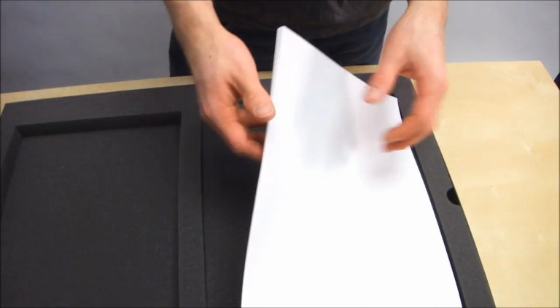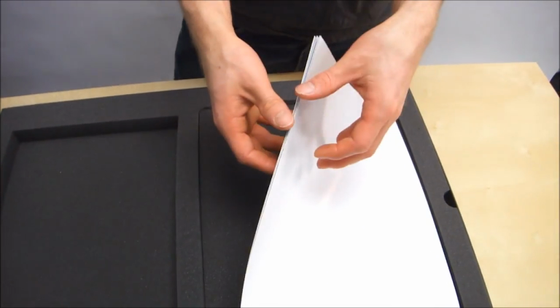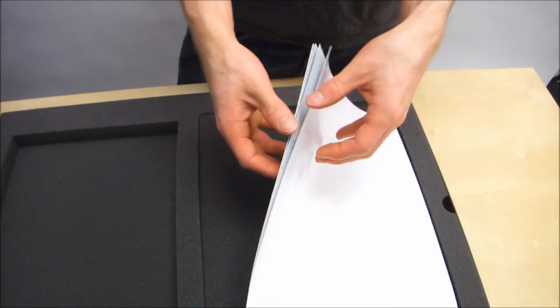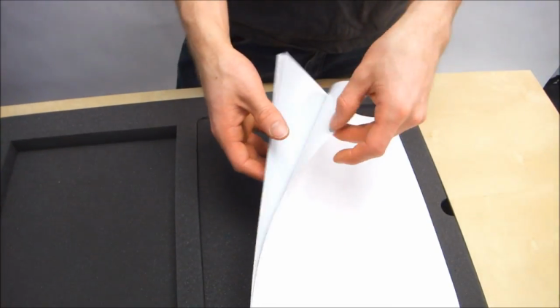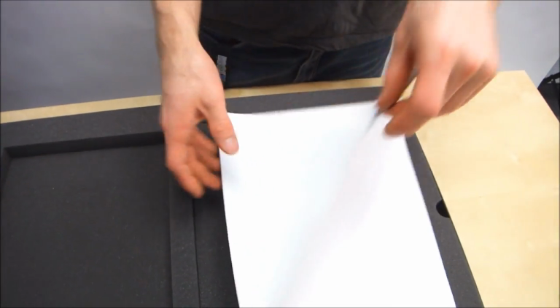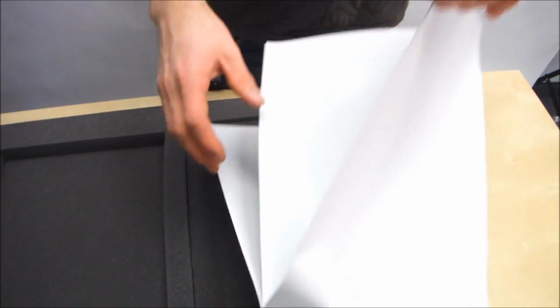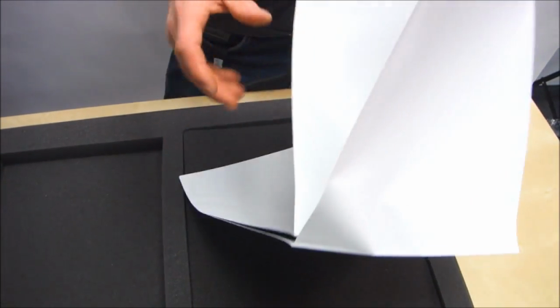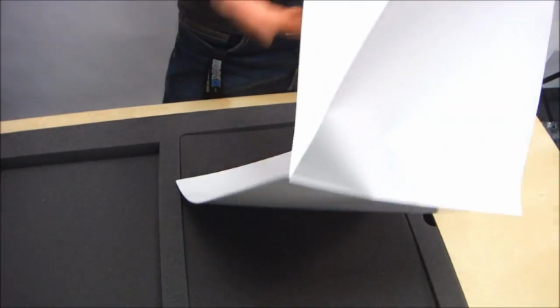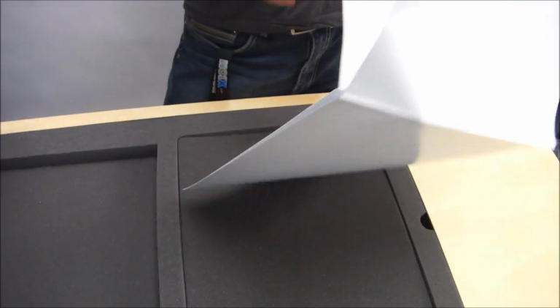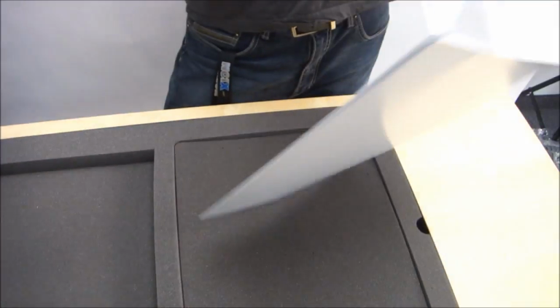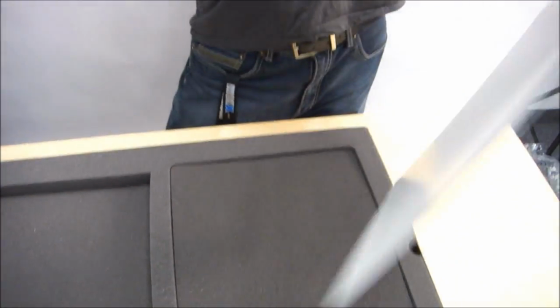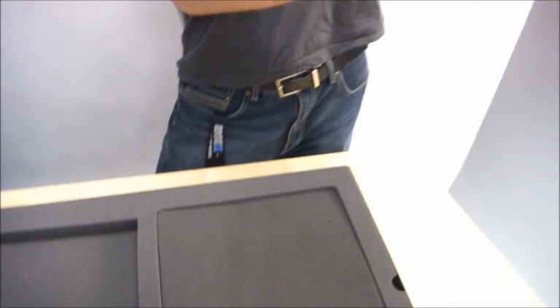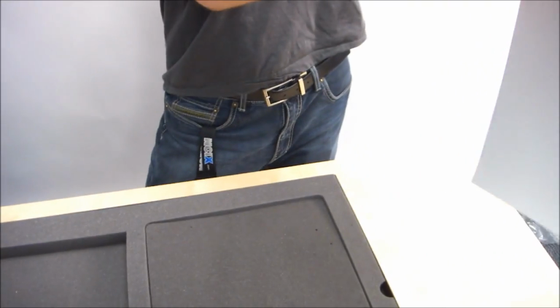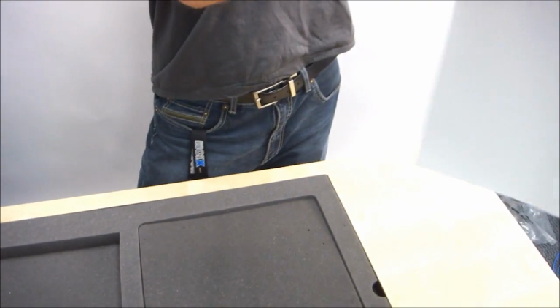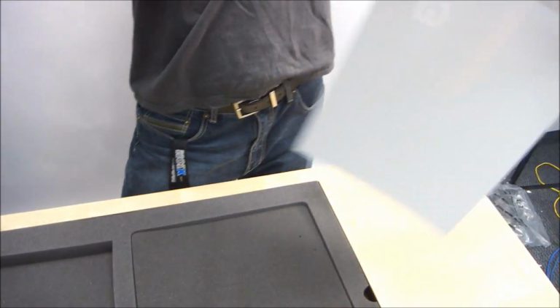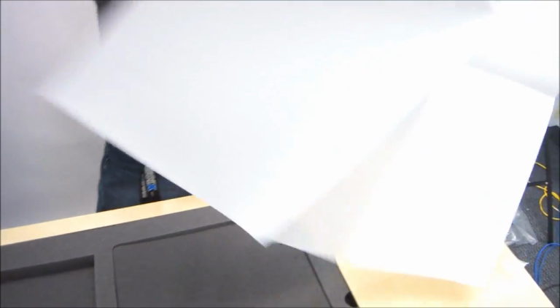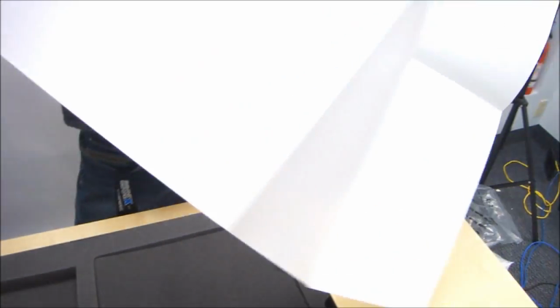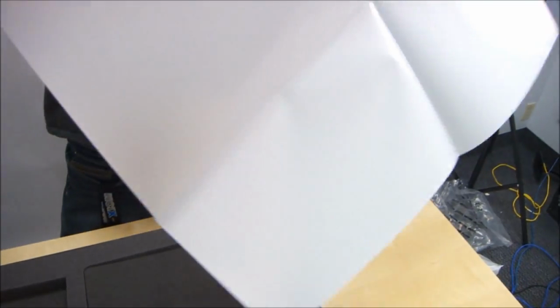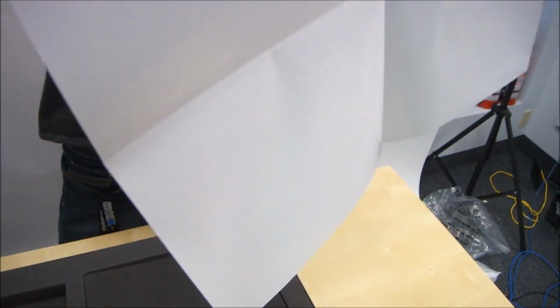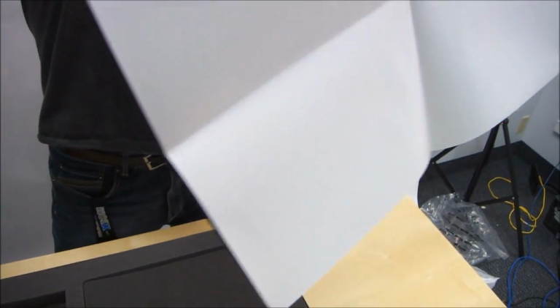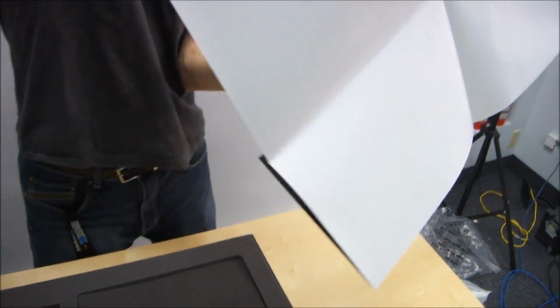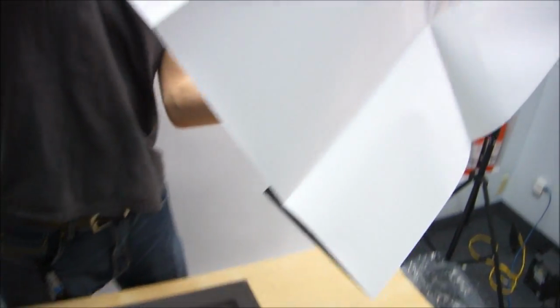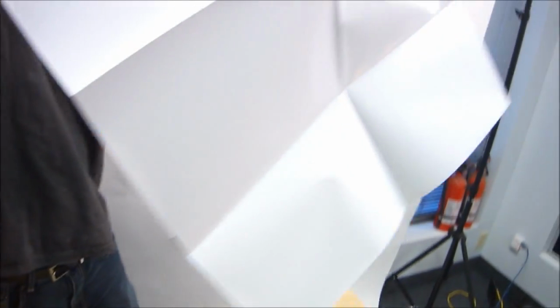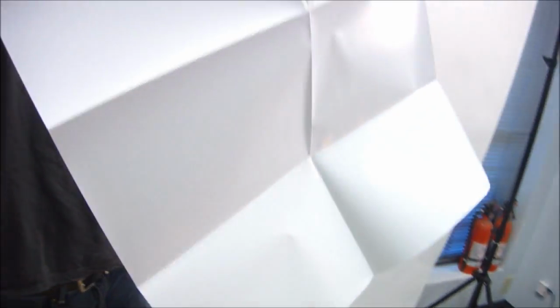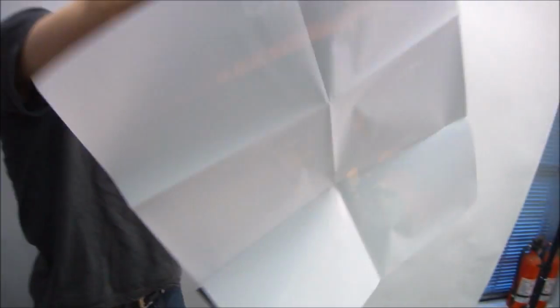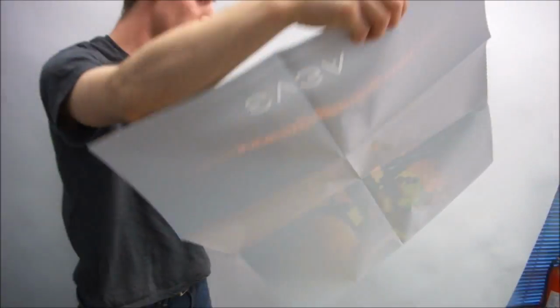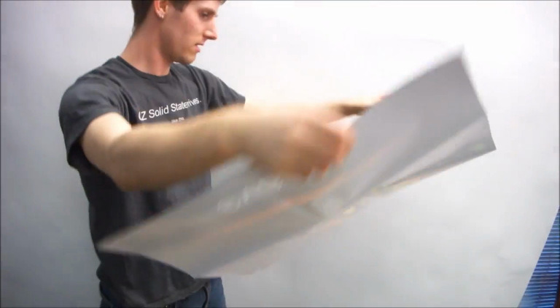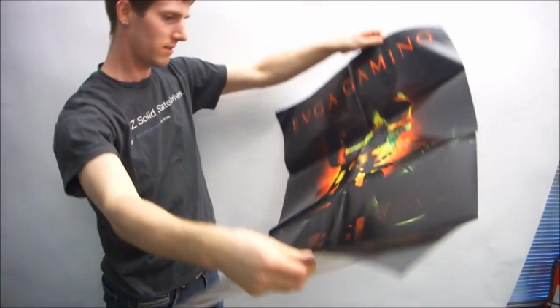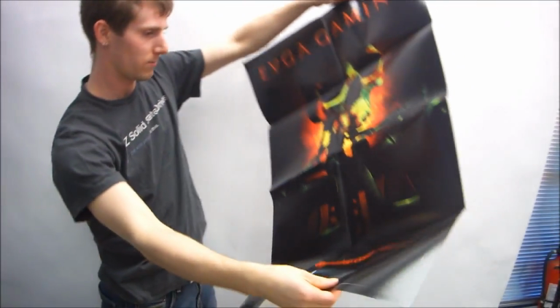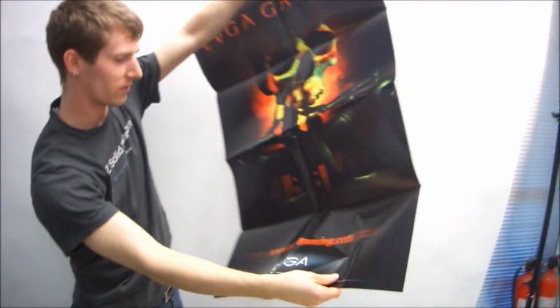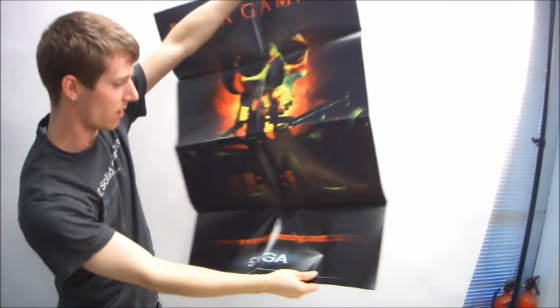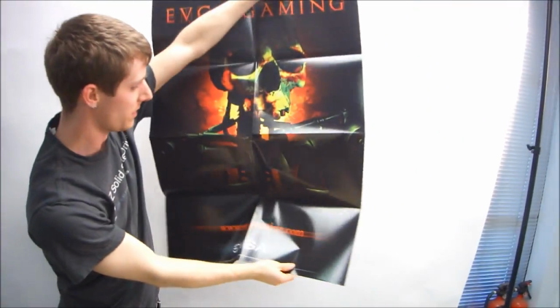Next, we have one of those EVGA gaming posters with the skull on it.